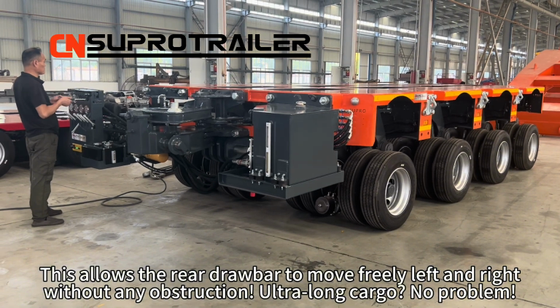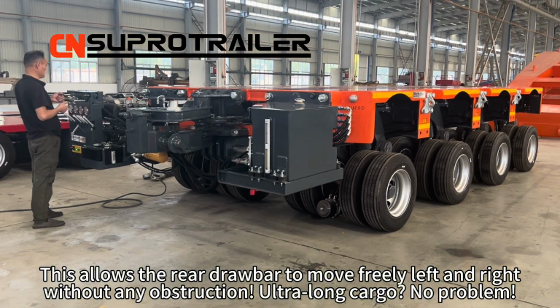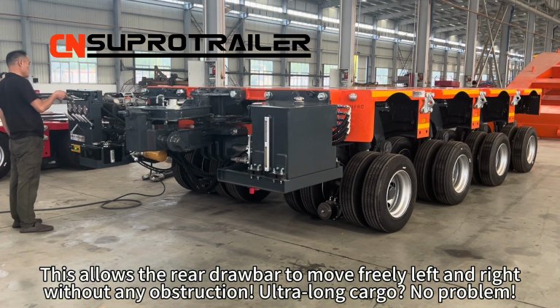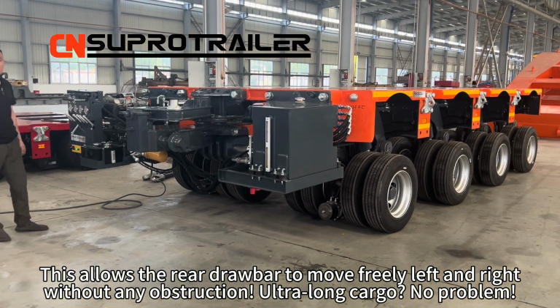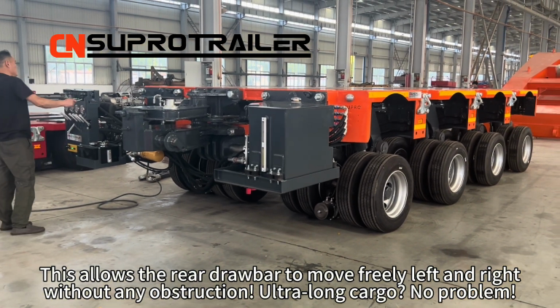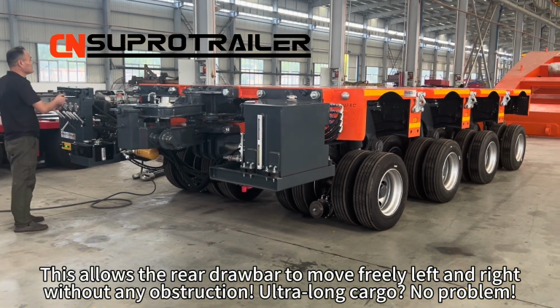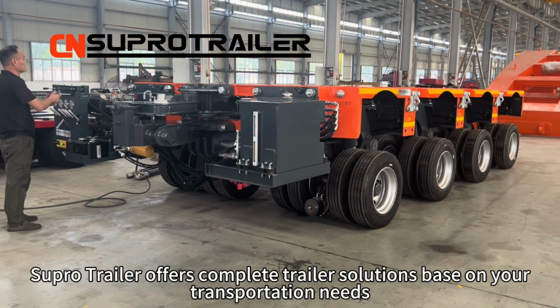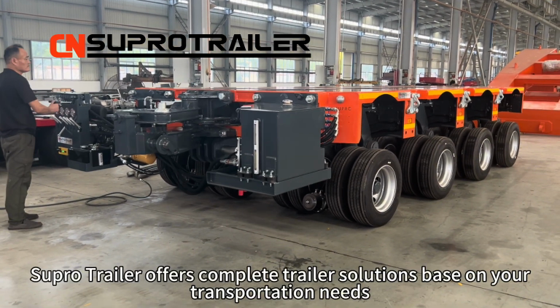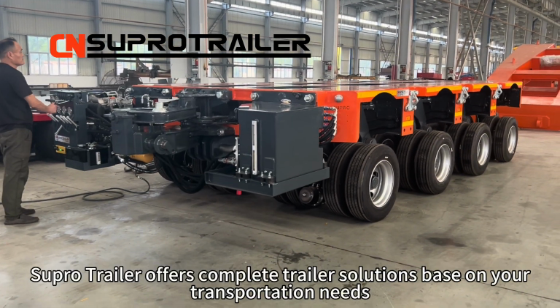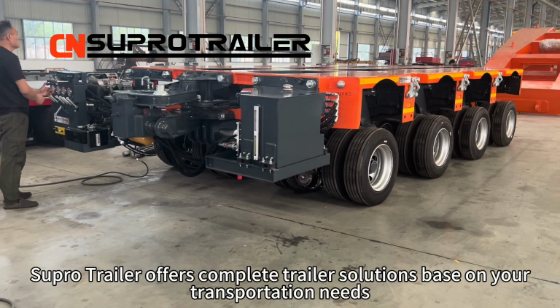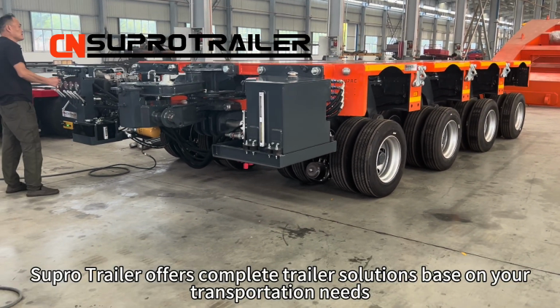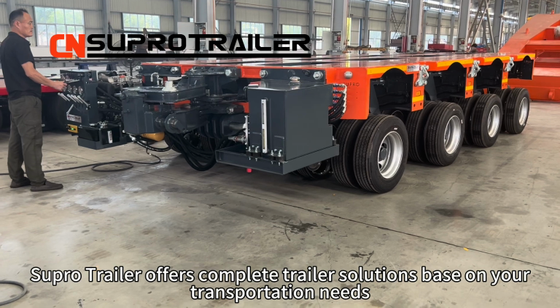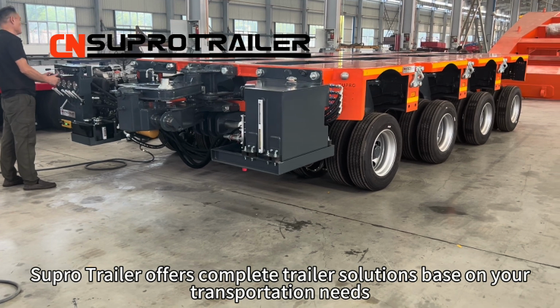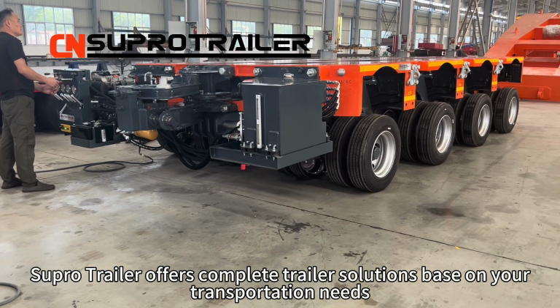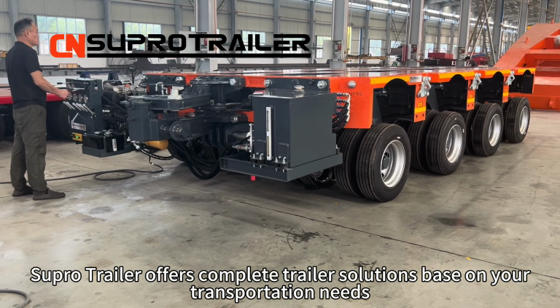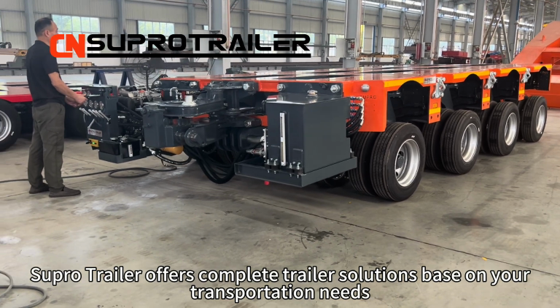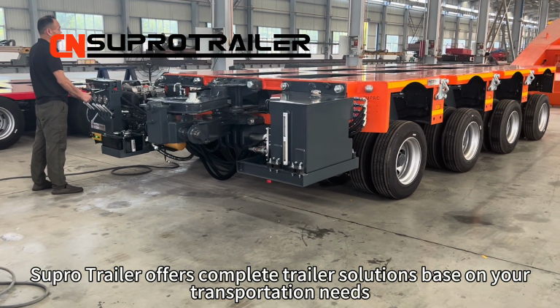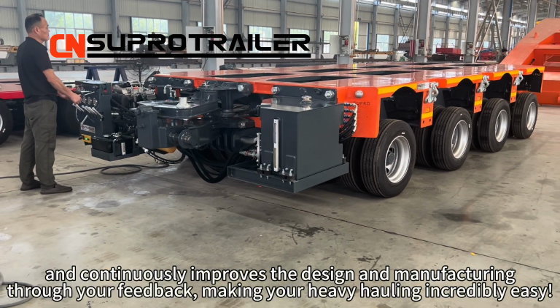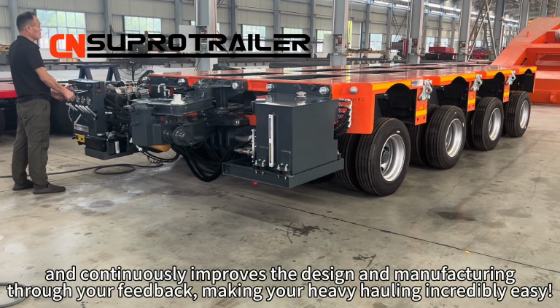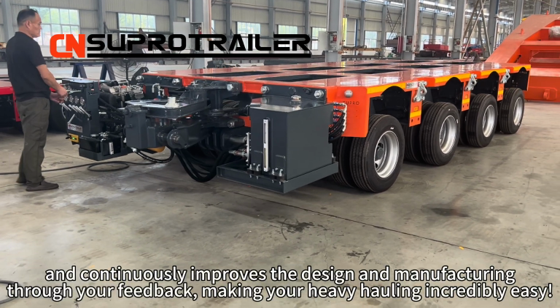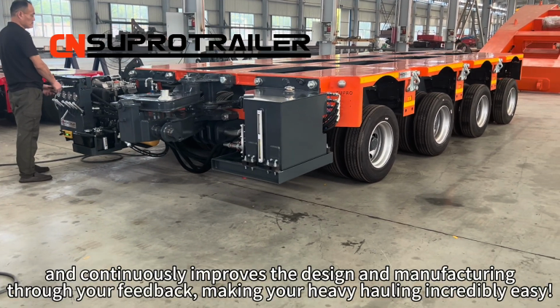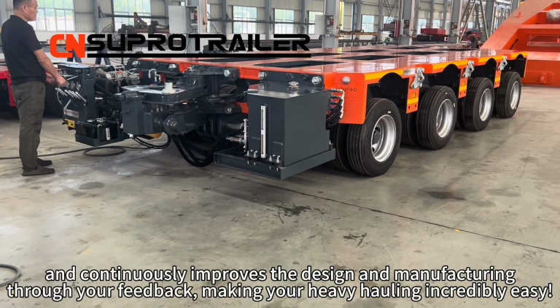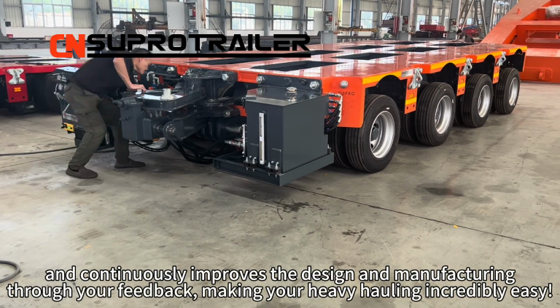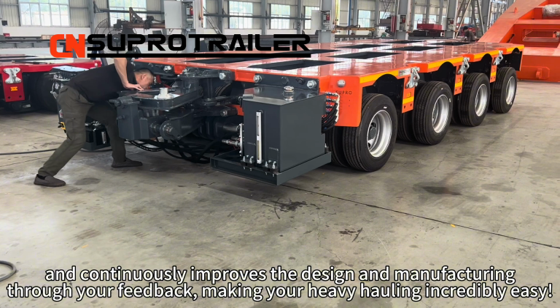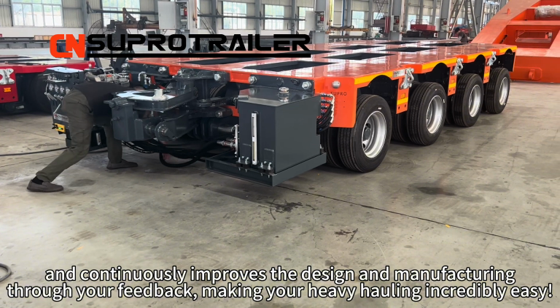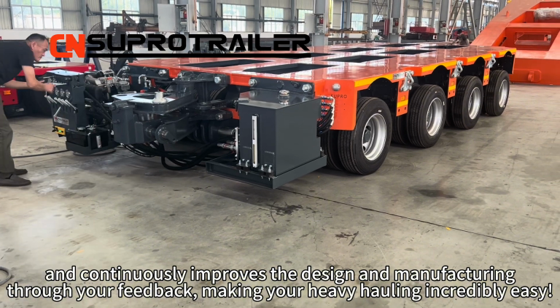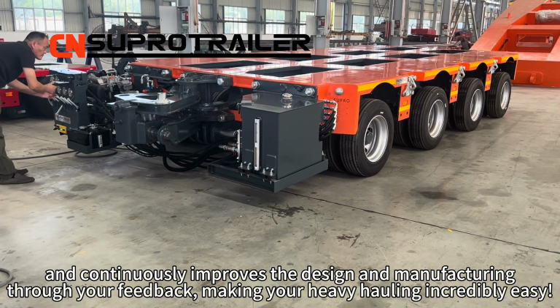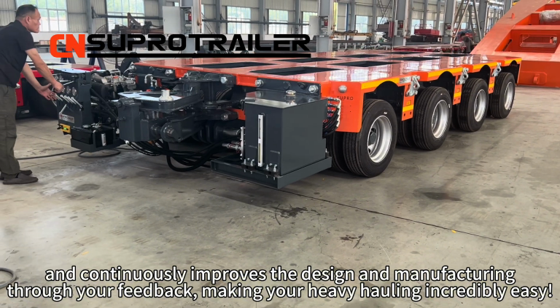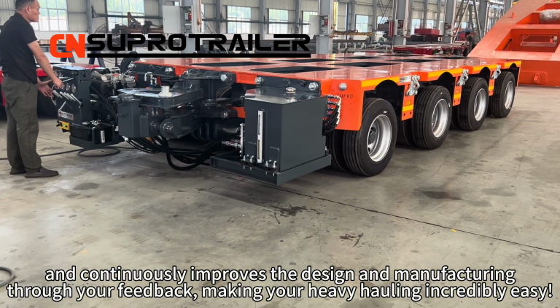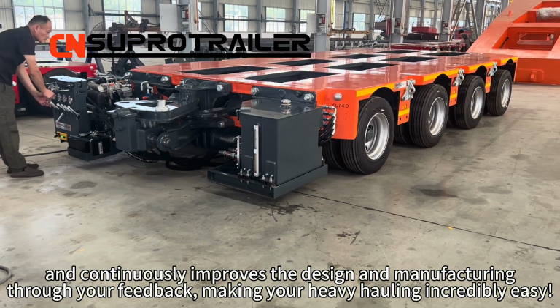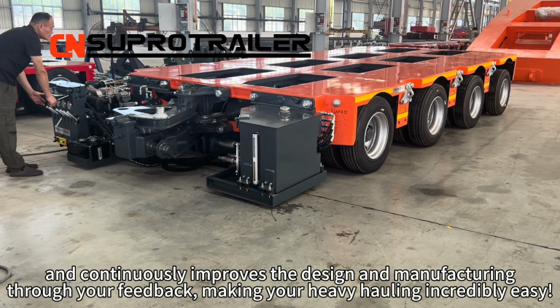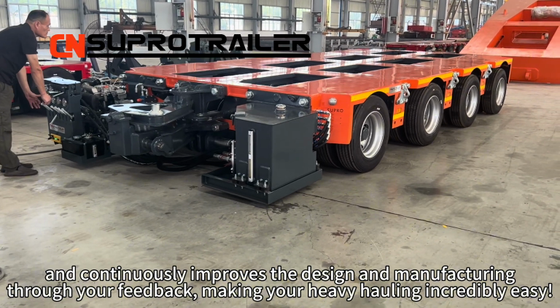Ultra-long cargo? No problem. SuperTrailer offers complete trailer solutions based on your transportation needs, and continuously improves the design and manufacturing through your feedback, making heavy haul incredibly easy.